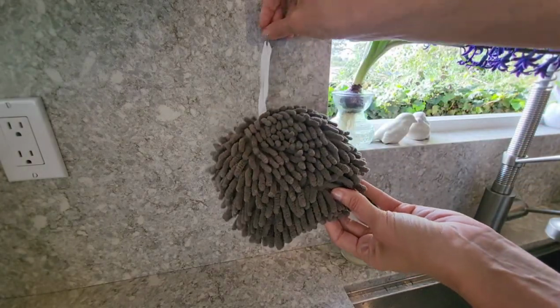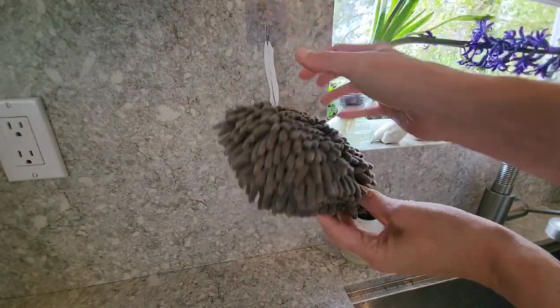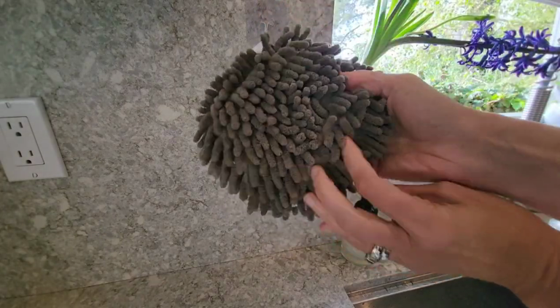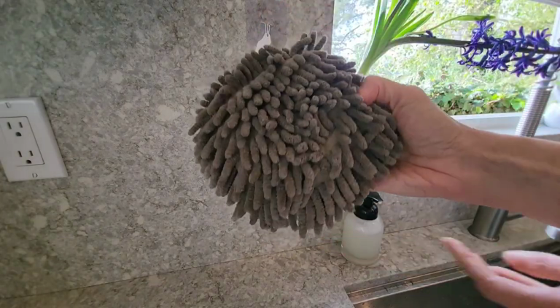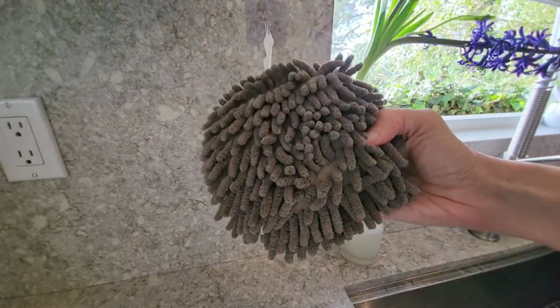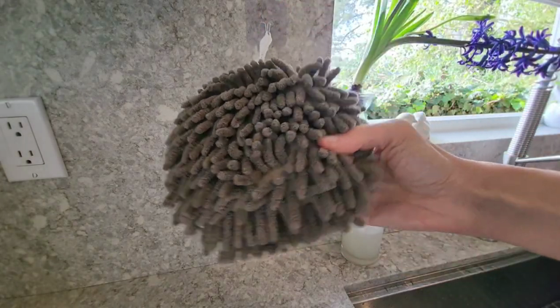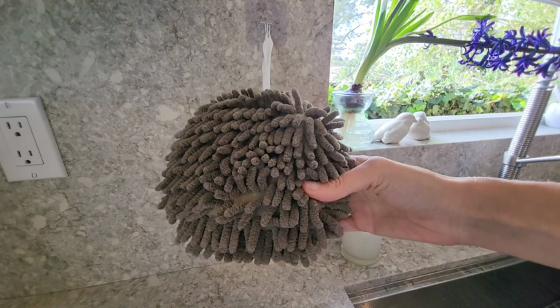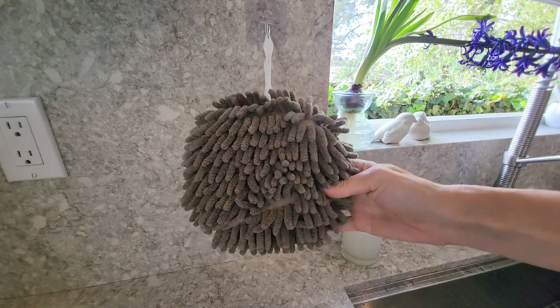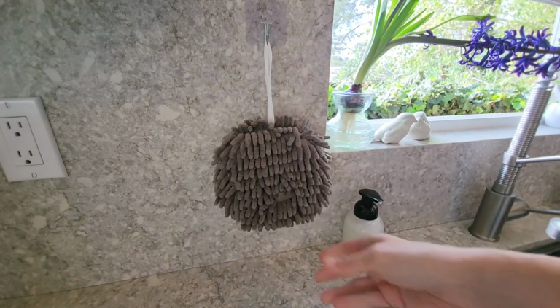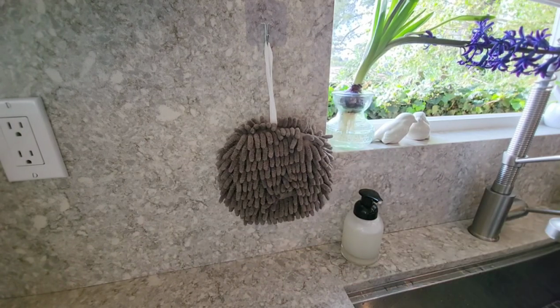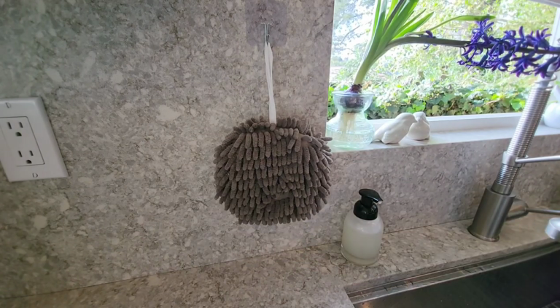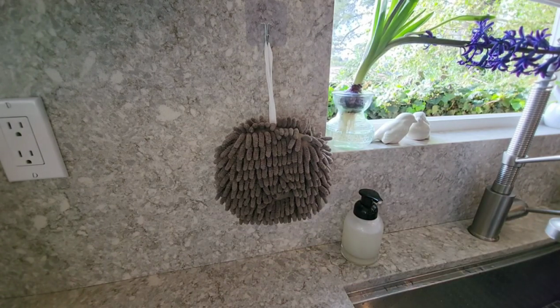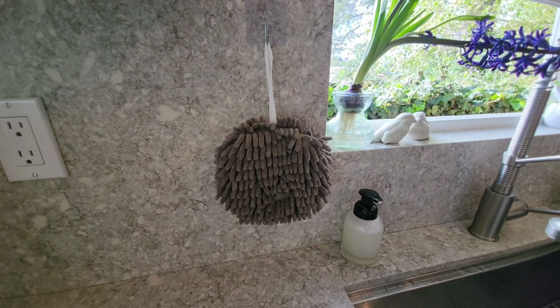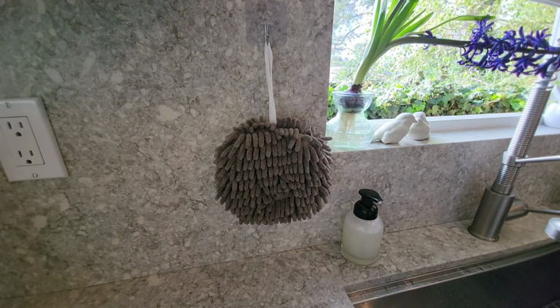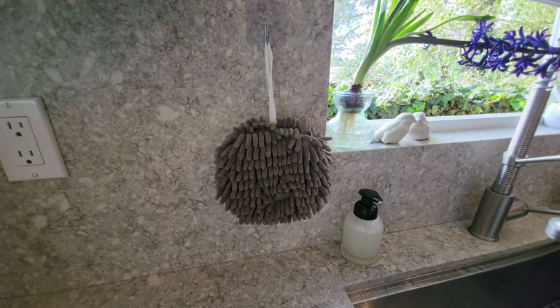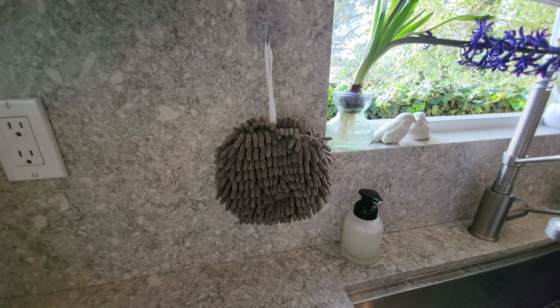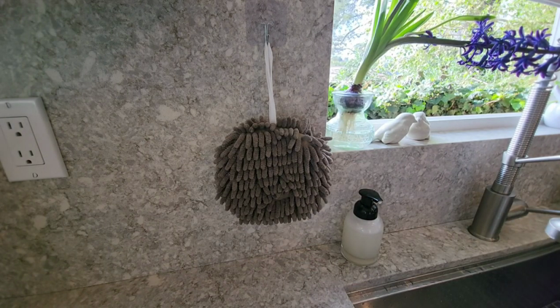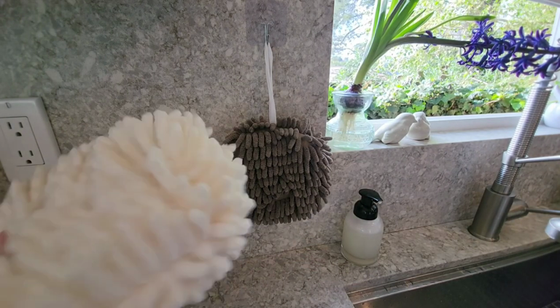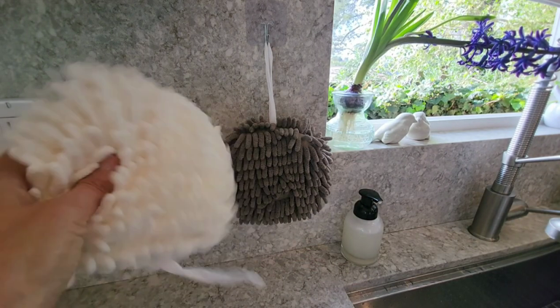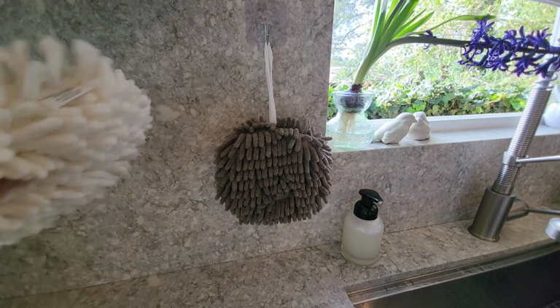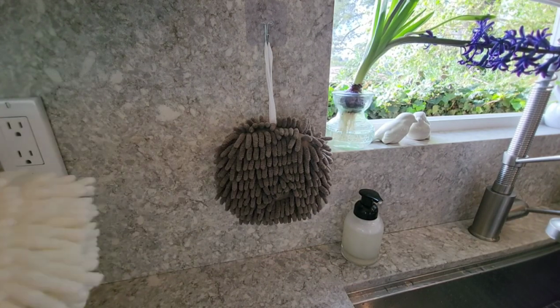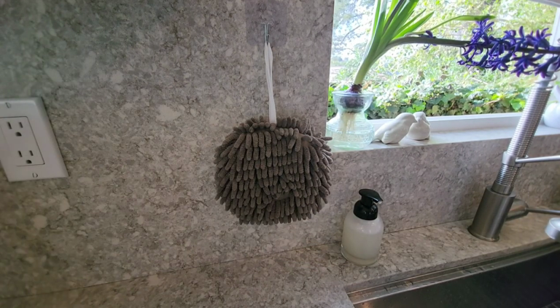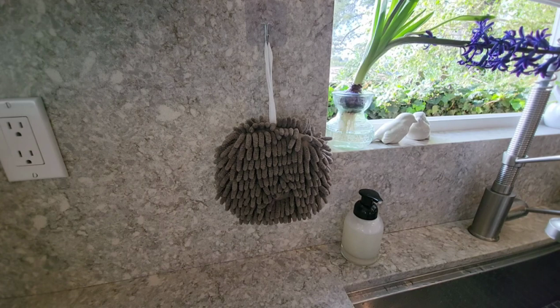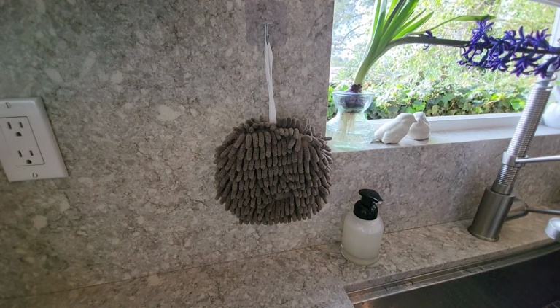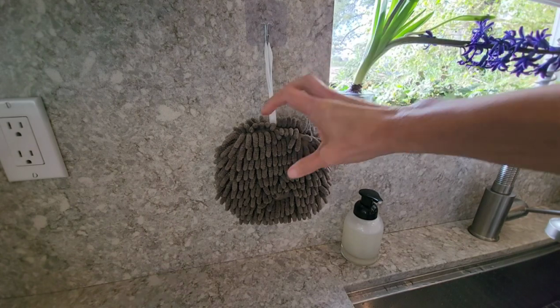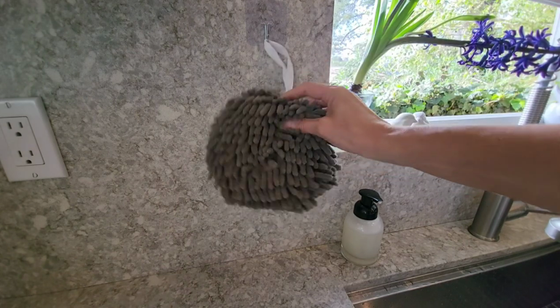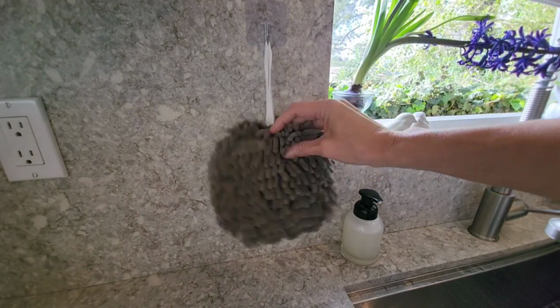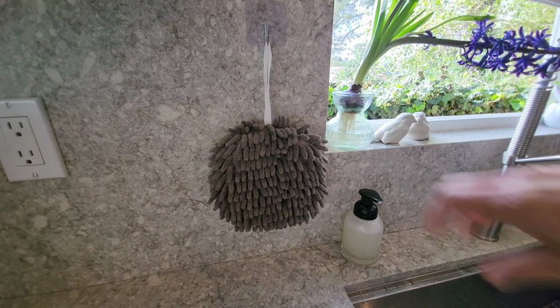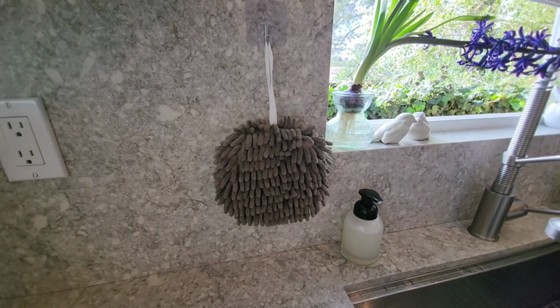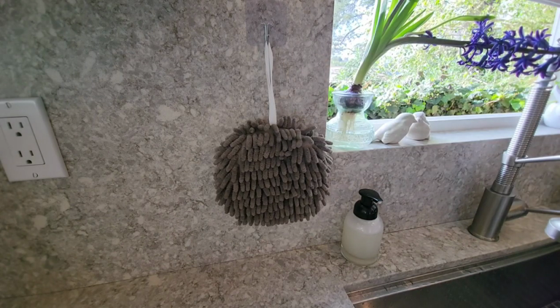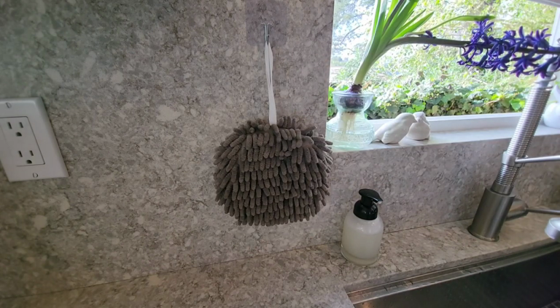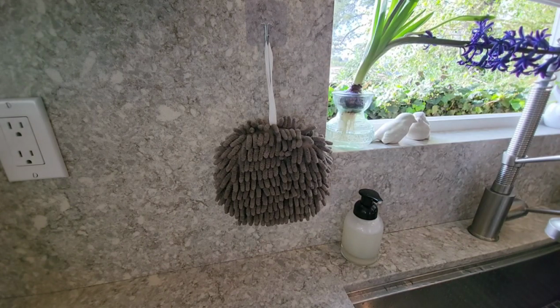I can just throw it in the wash and the dryer when I want to clean it. I think that's fun and super convenient. I'm gonna put this one in my bathroom — what a fun idea, I love it!